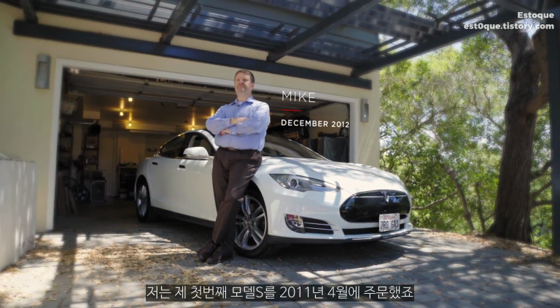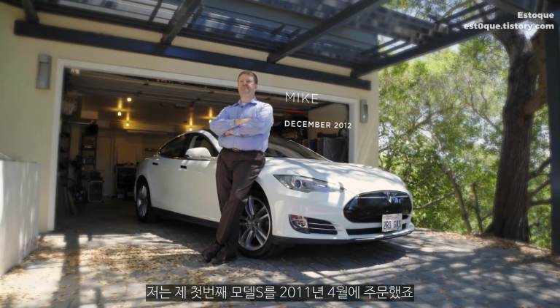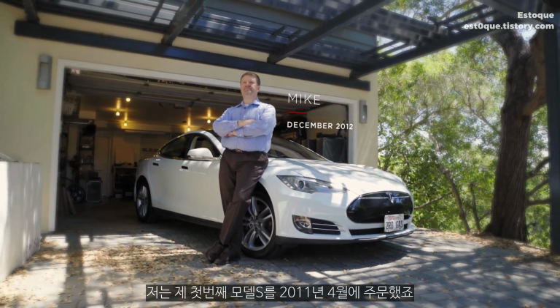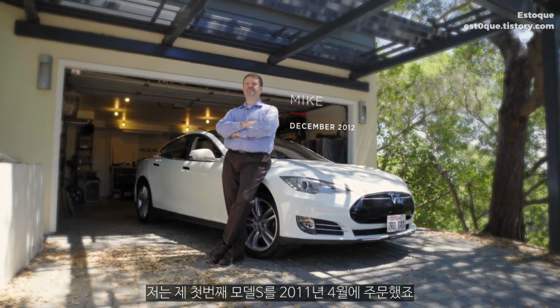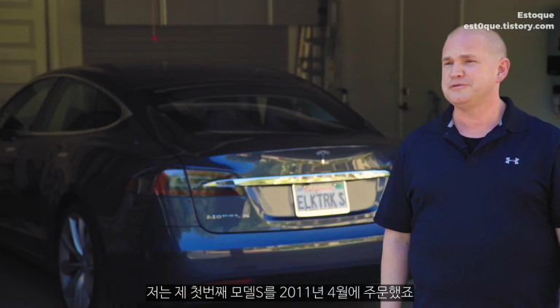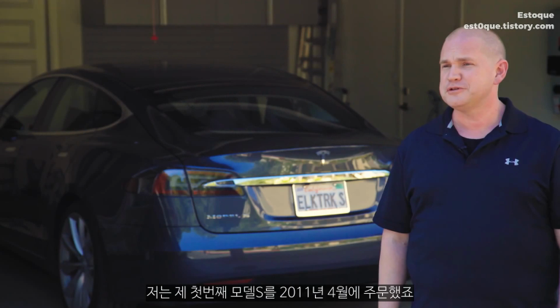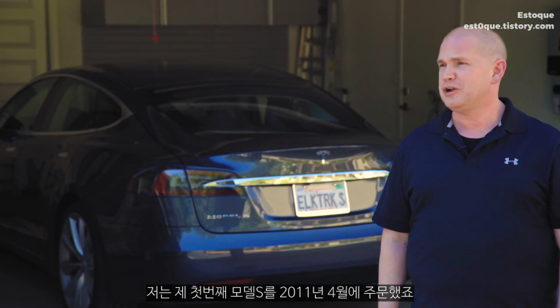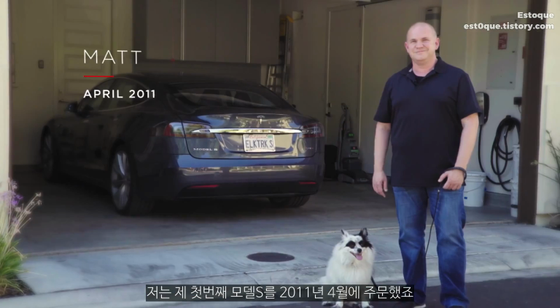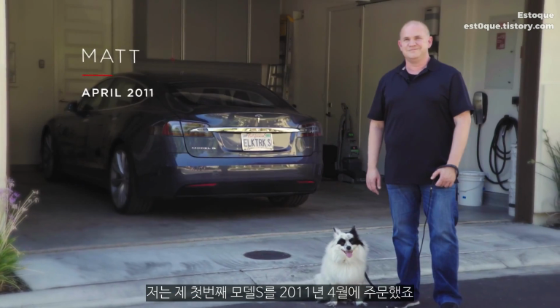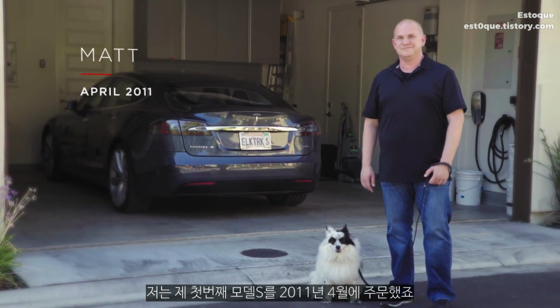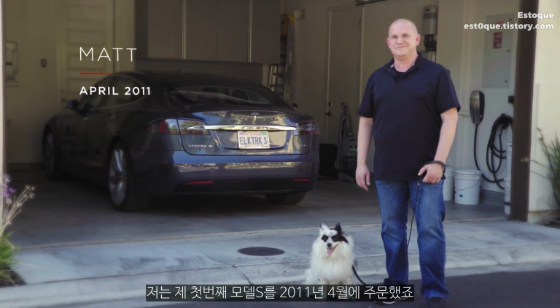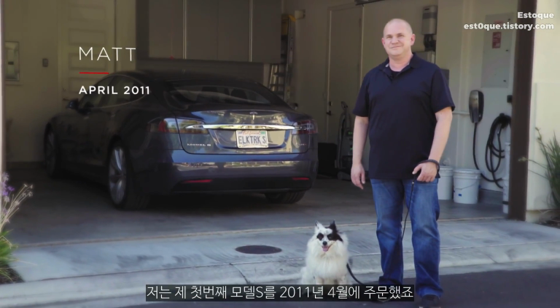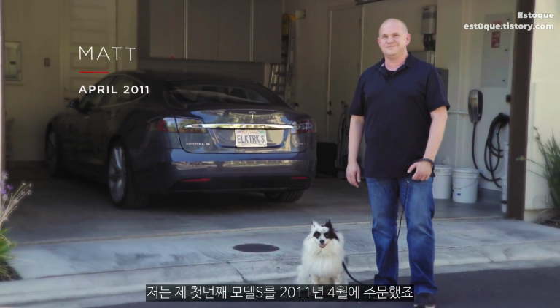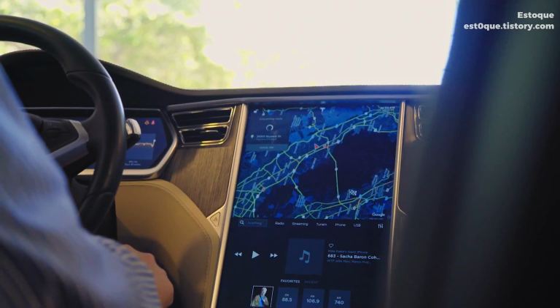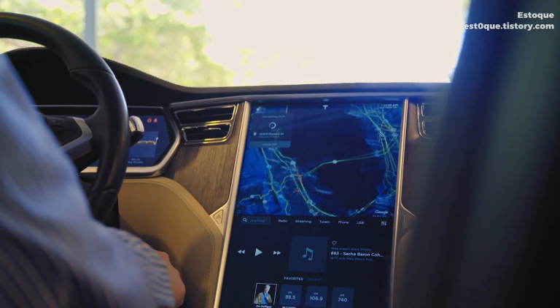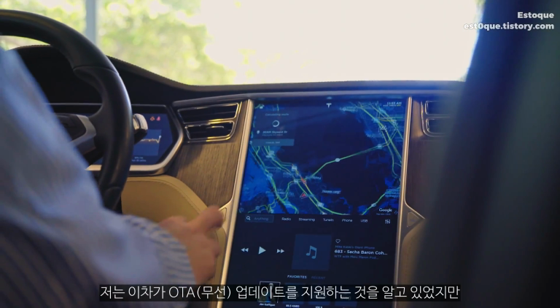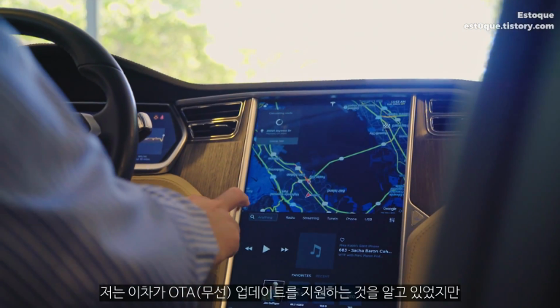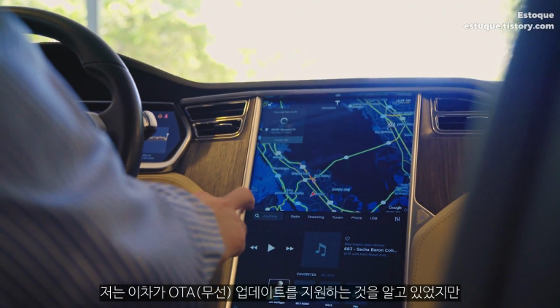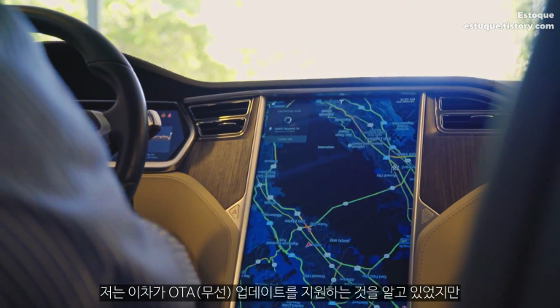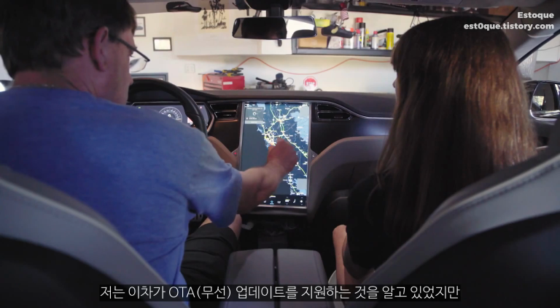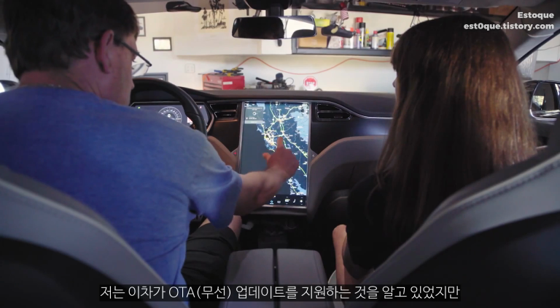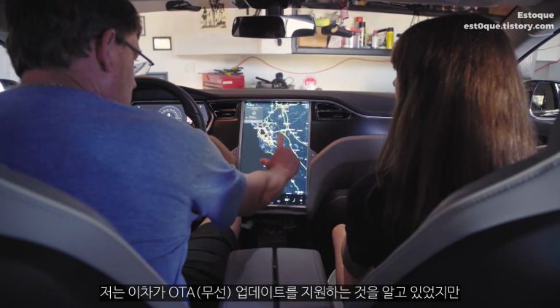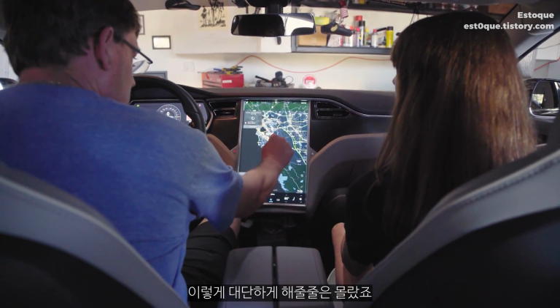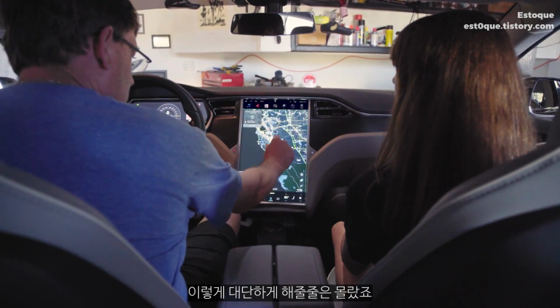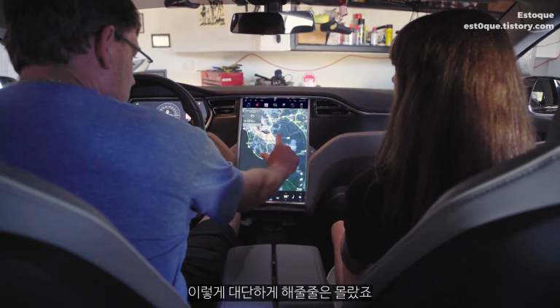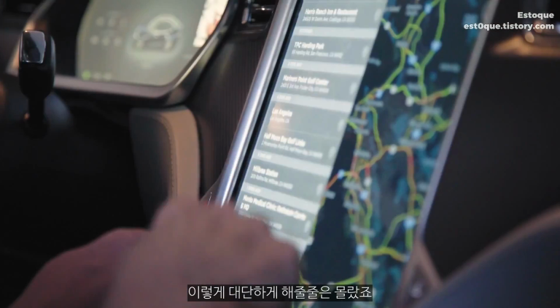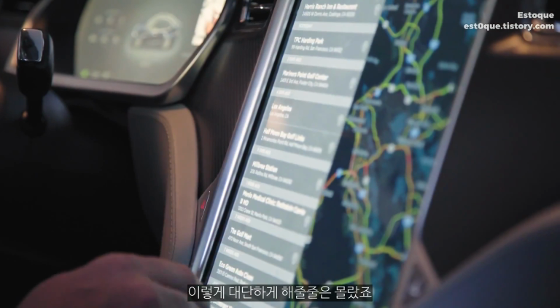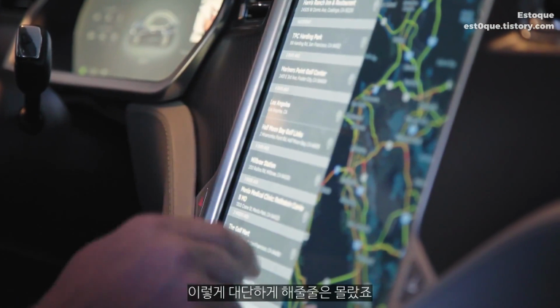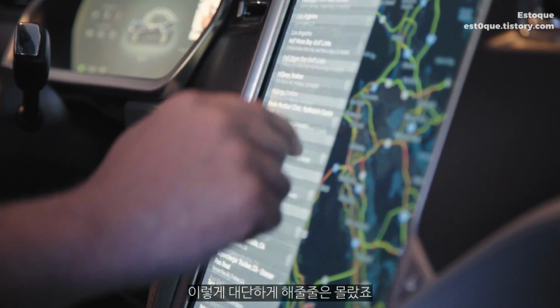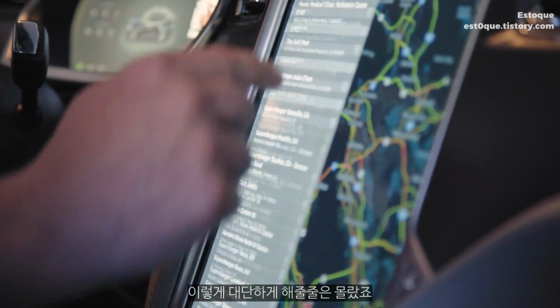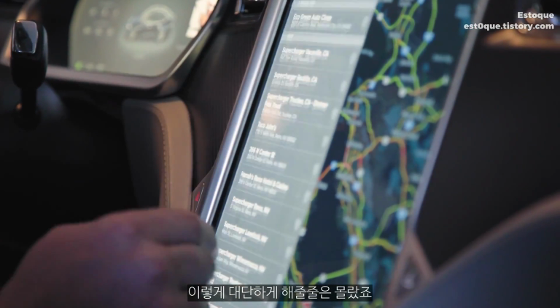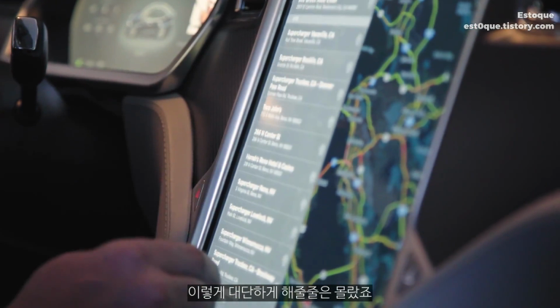I ordered my first Model S in April of 2011. I knew the car was updatable over the air. I didn't expect it to be as ambitious as it has been.